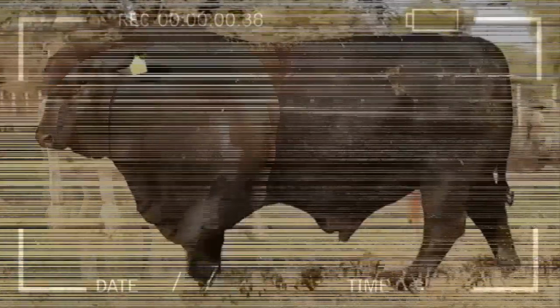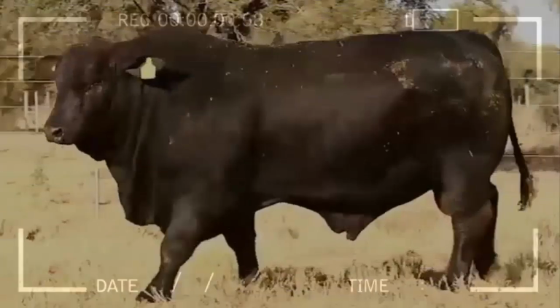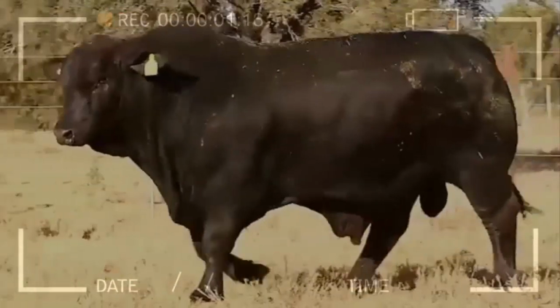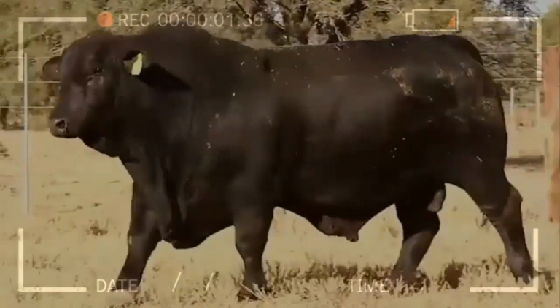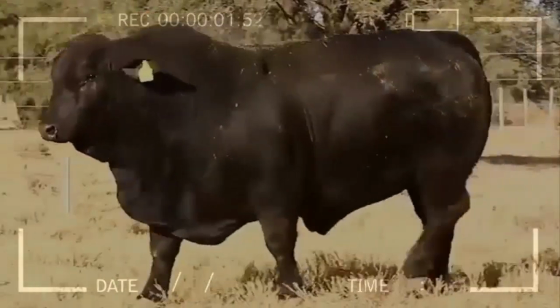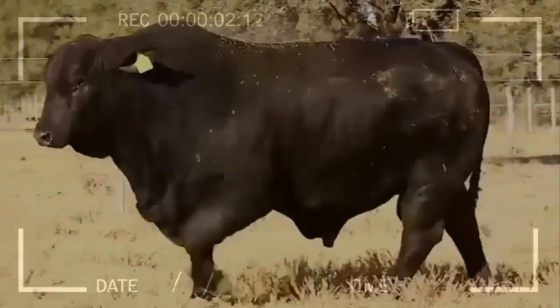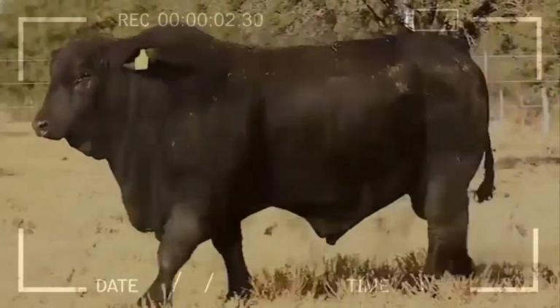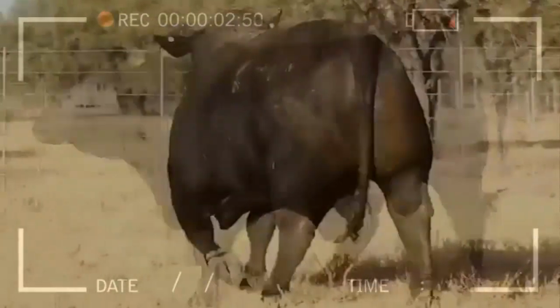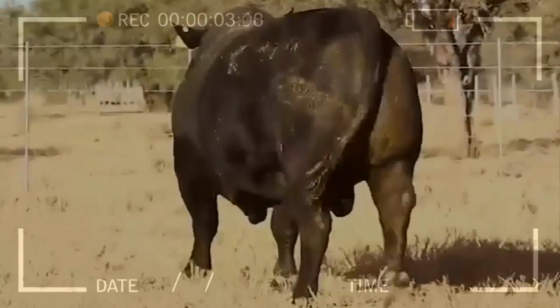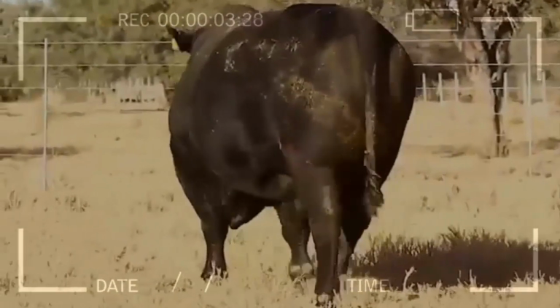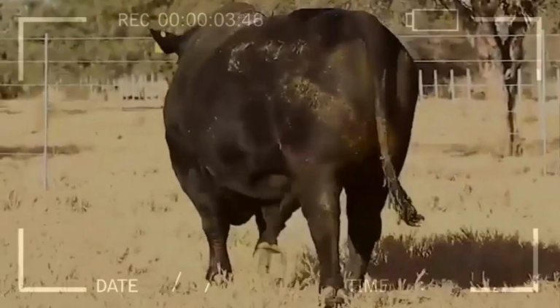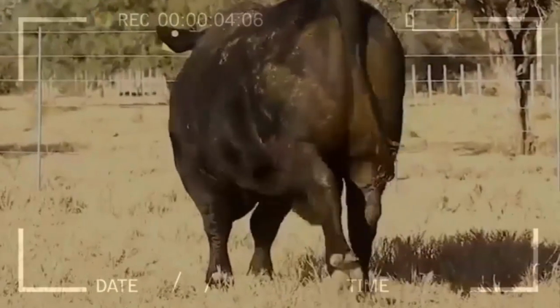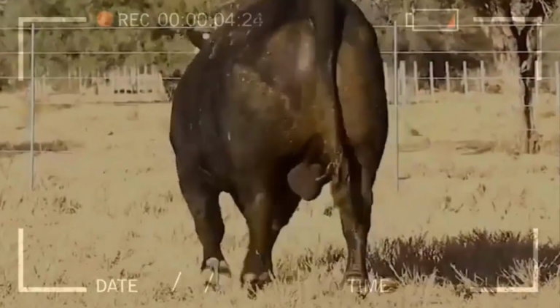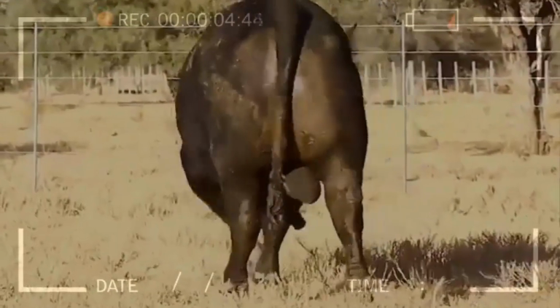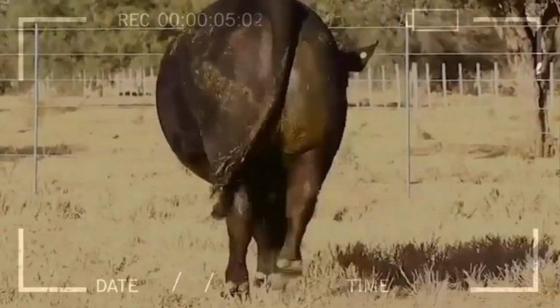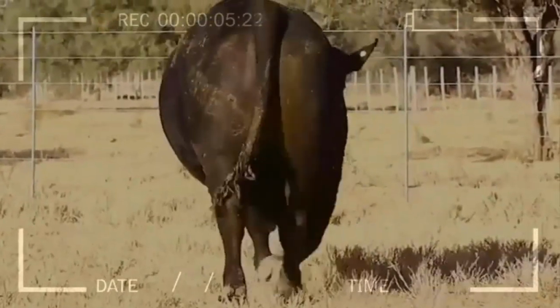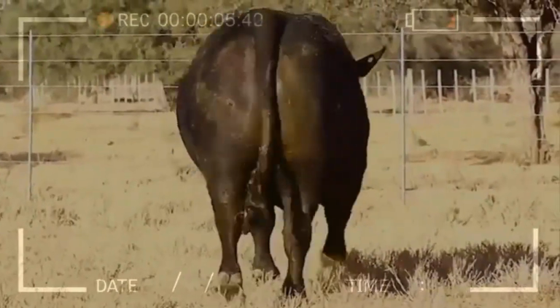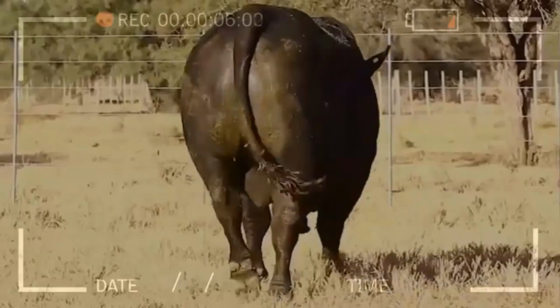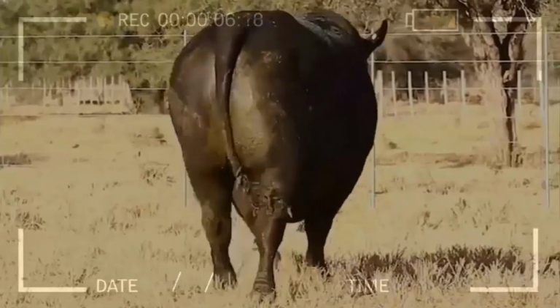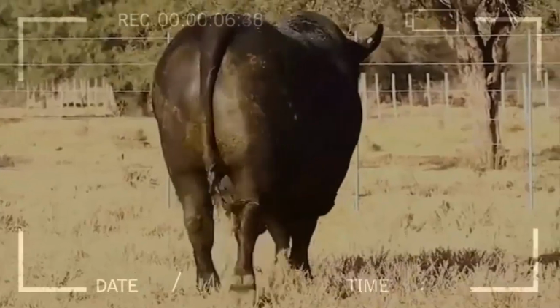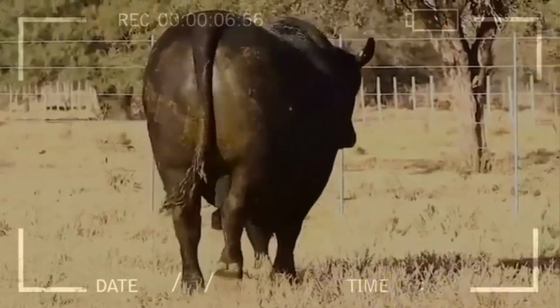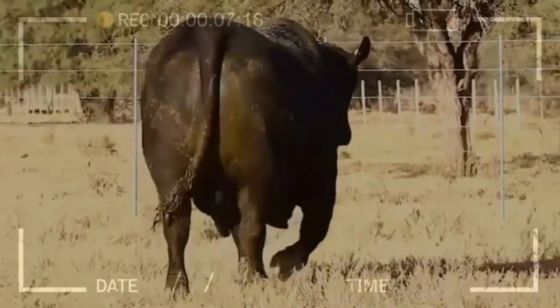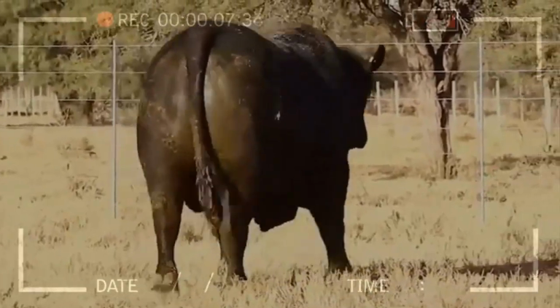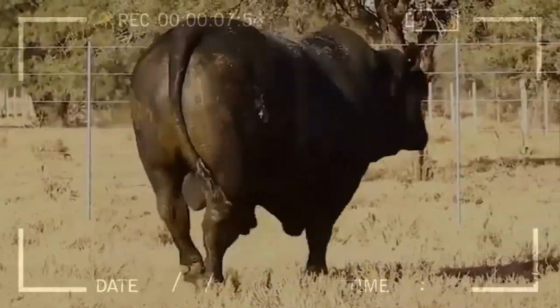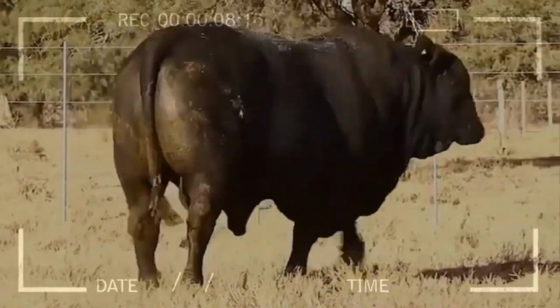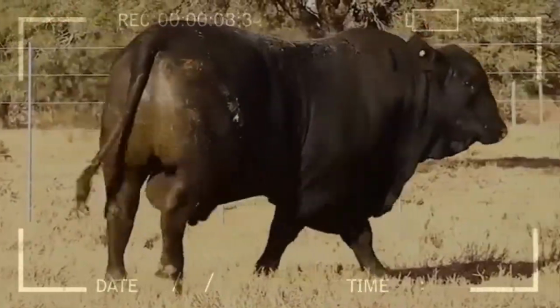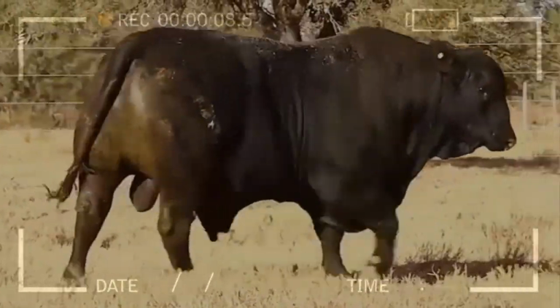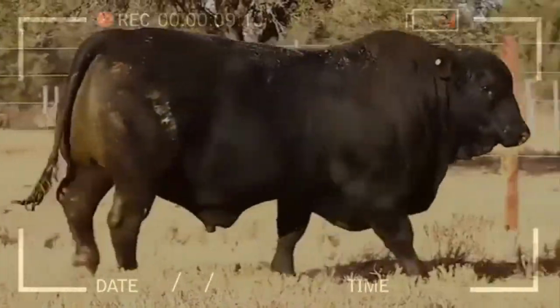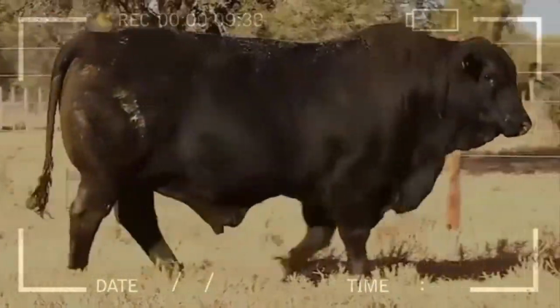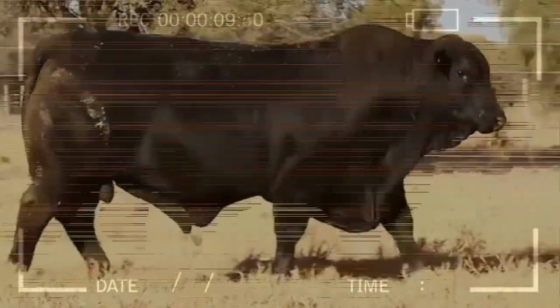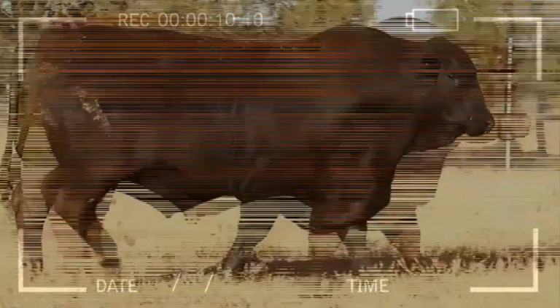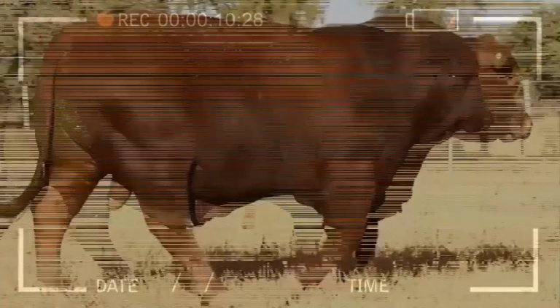Implementing humane slaughter practices: if cattle are to be slaughtered, it is important to follow humane slaughter practices to reduce suffering and ensure a quick and painless death for the animals.